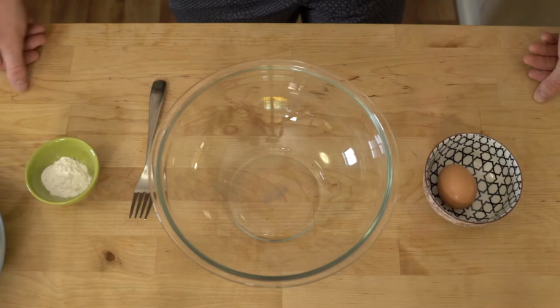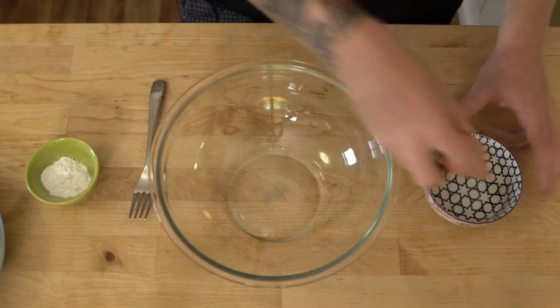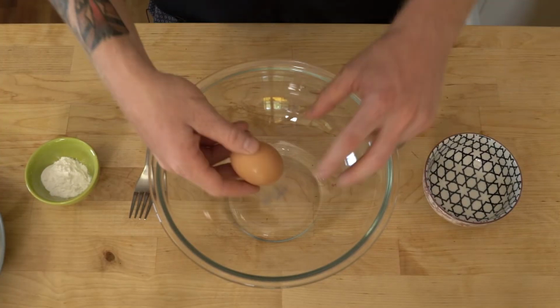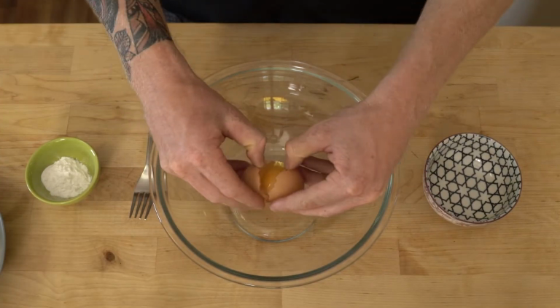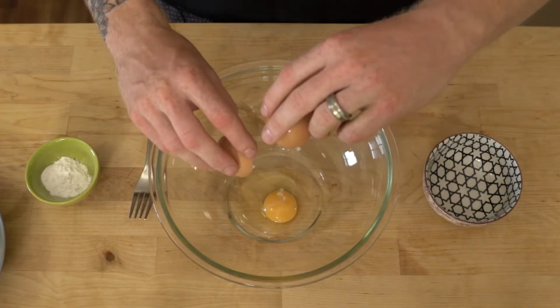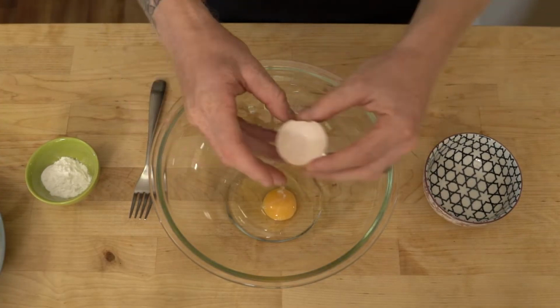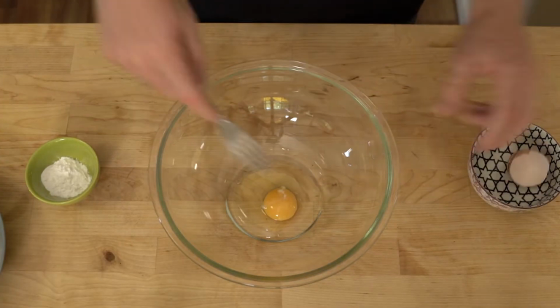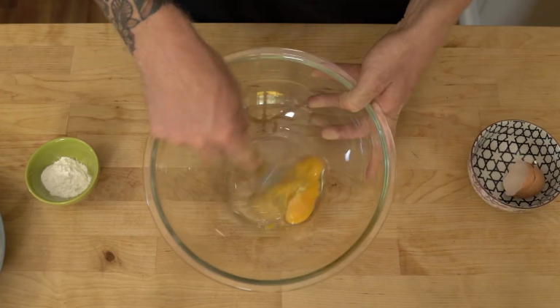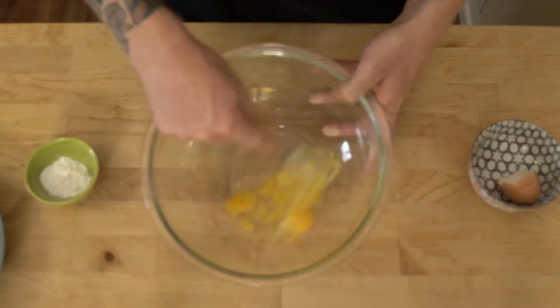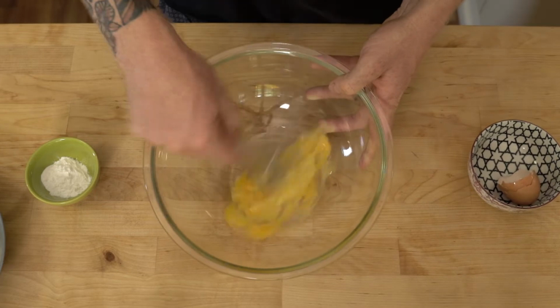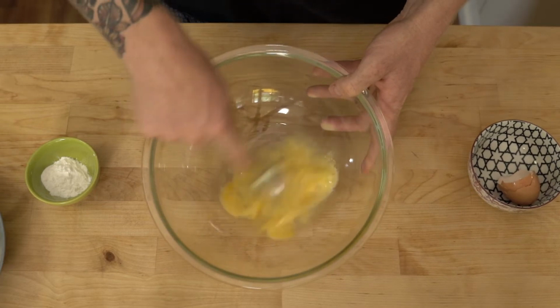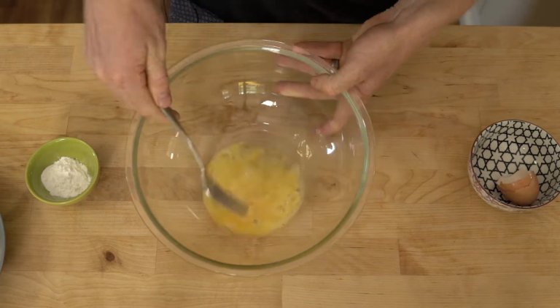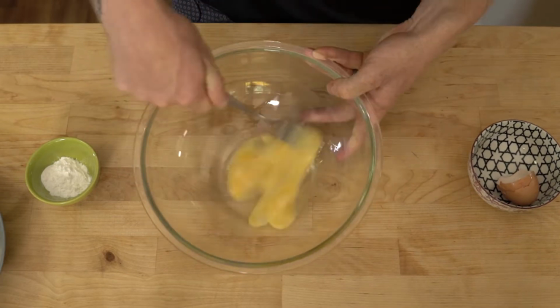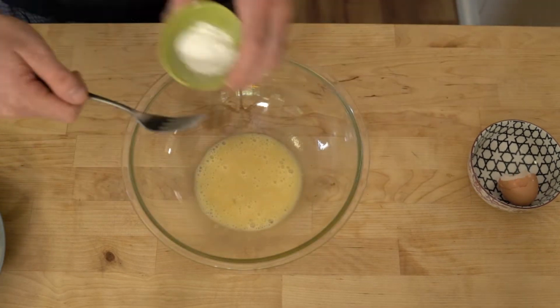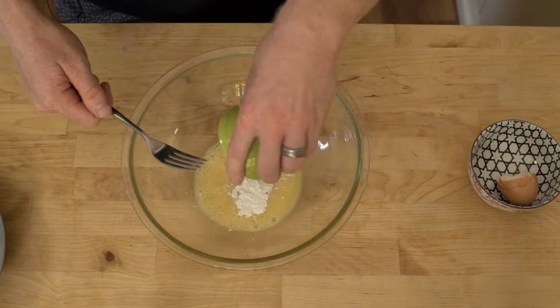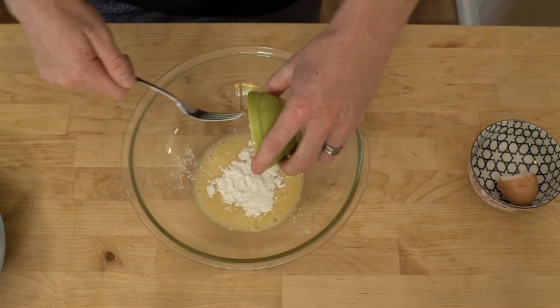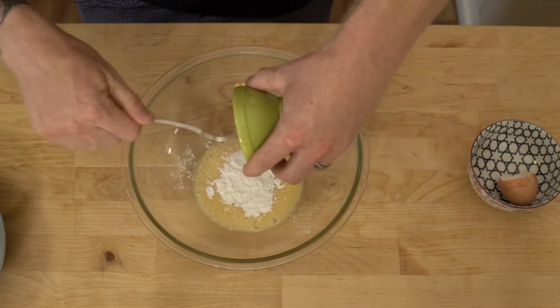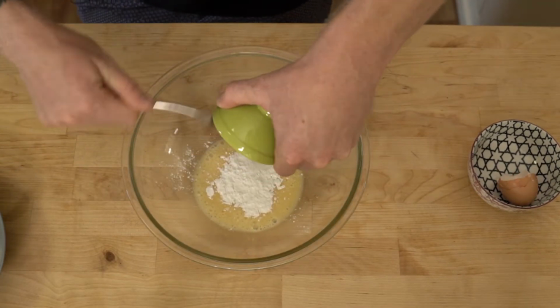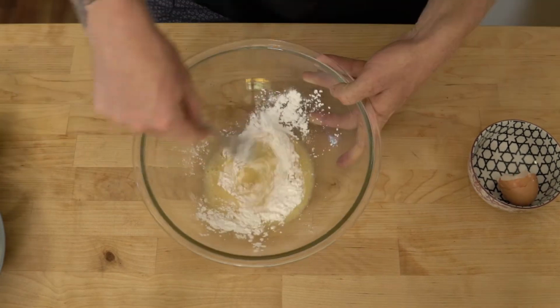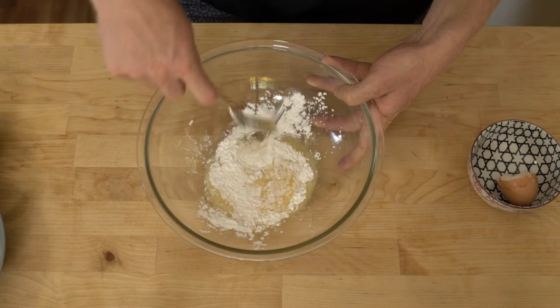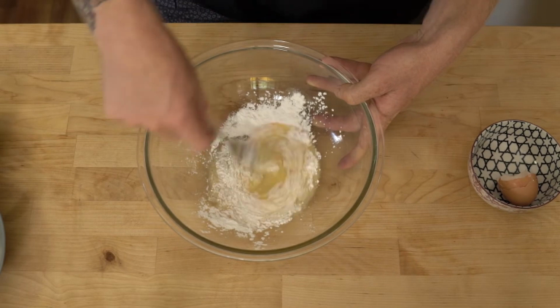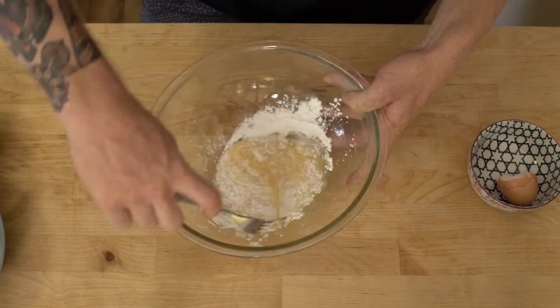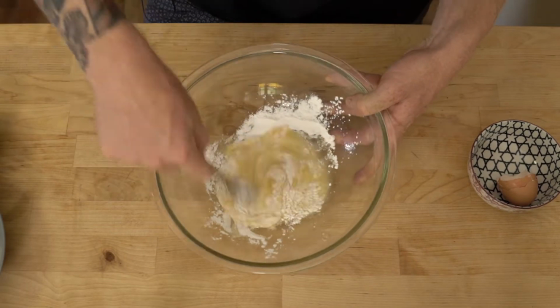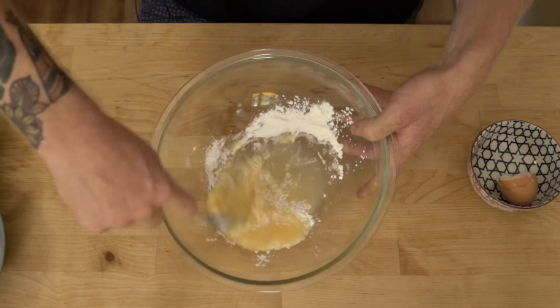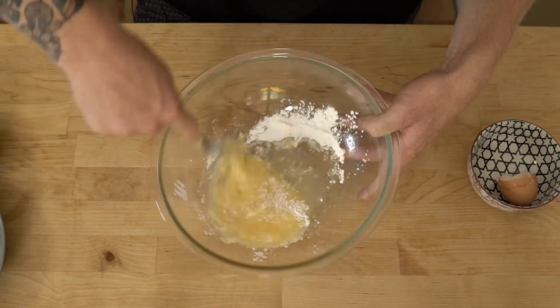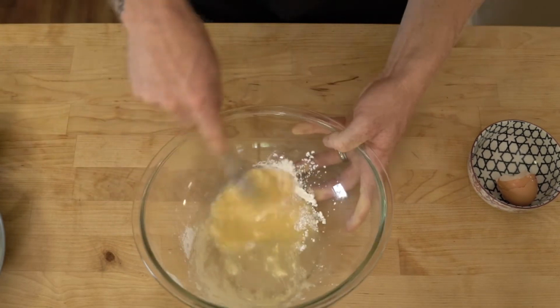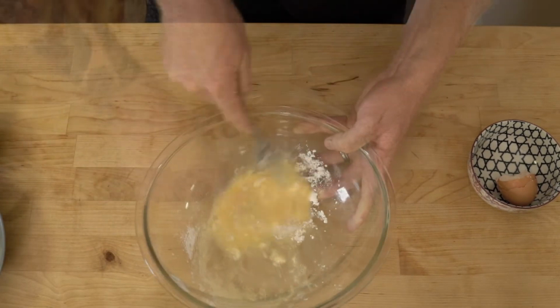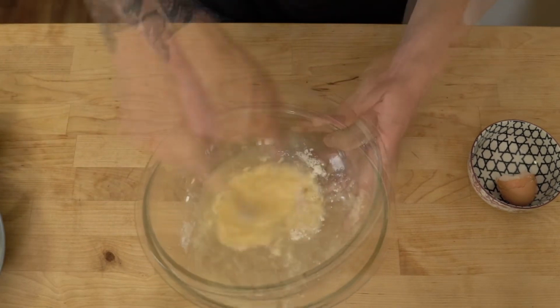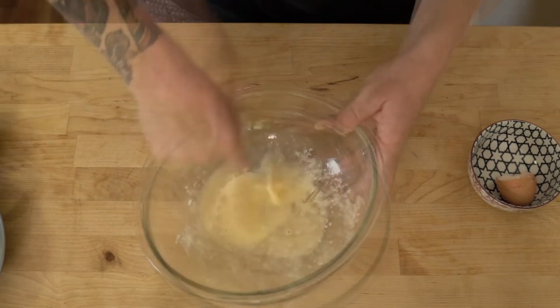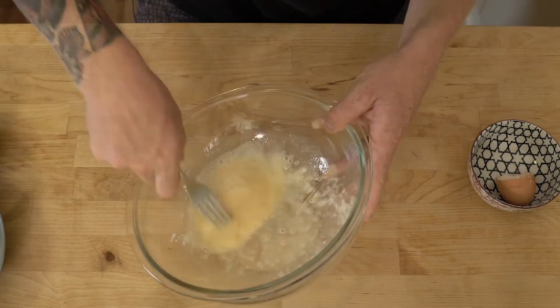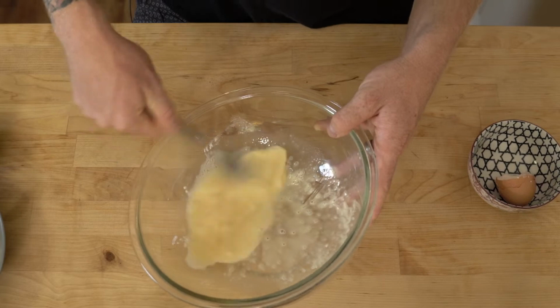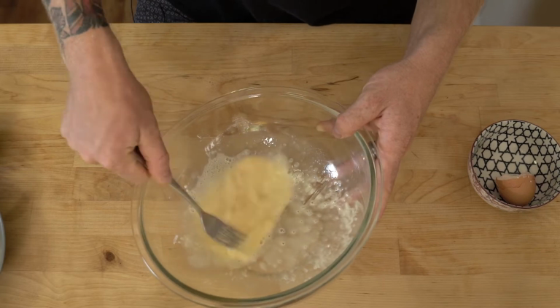We'll start today by cracking an egg into a large bowl. Whisk your egg, then we'll add in your corn flour. It can be quite difficult to combine these two ingredients together, so be sure to stir them thoroughly till there's no clumps left.